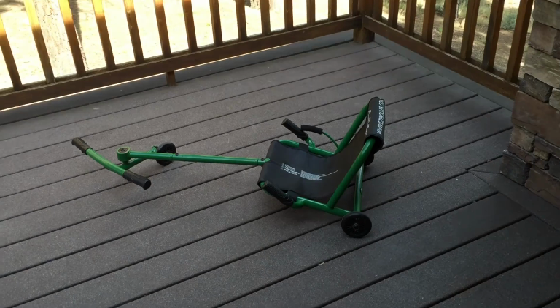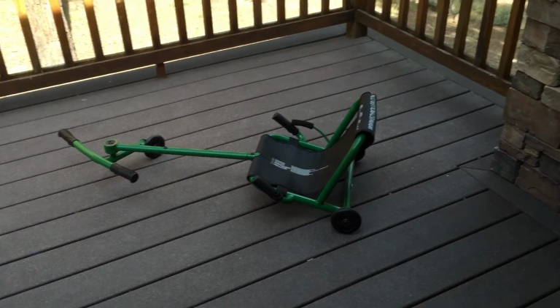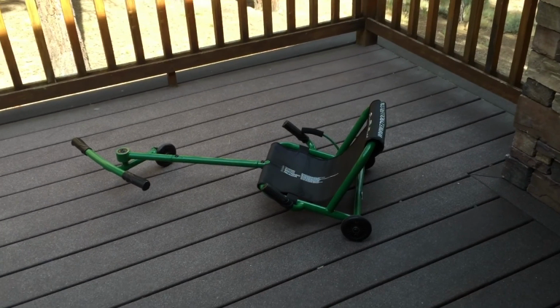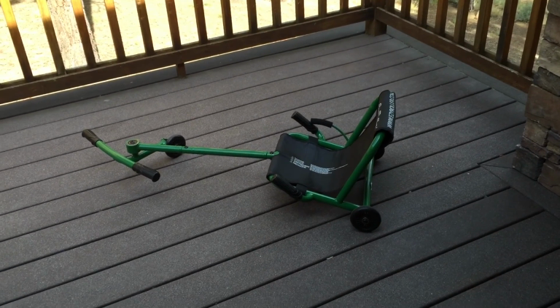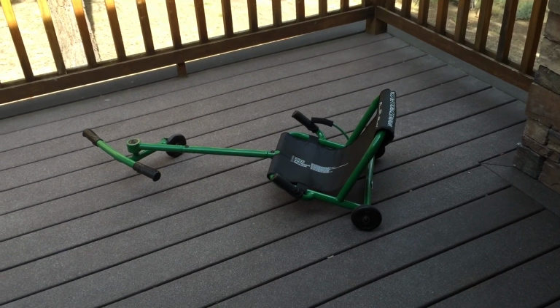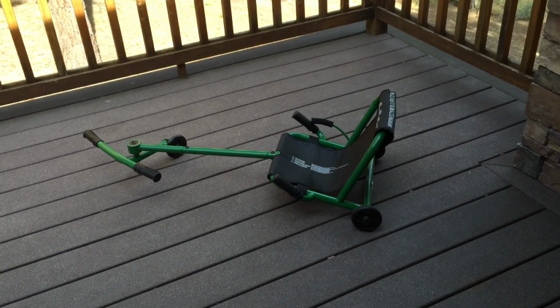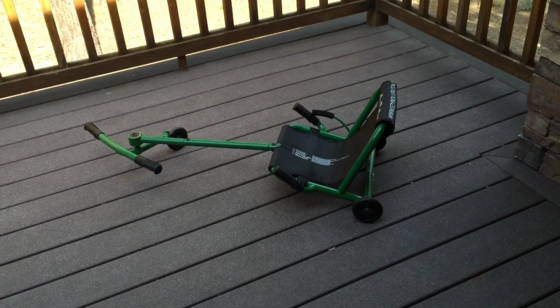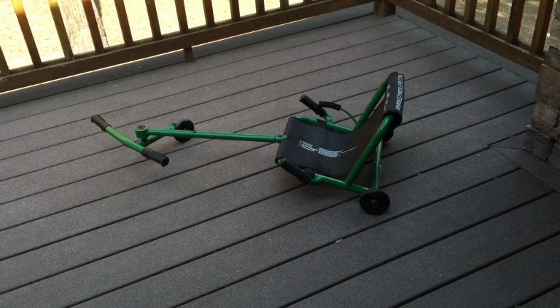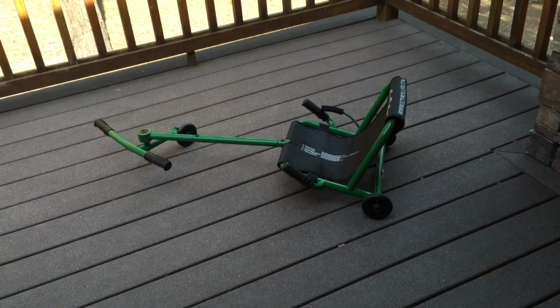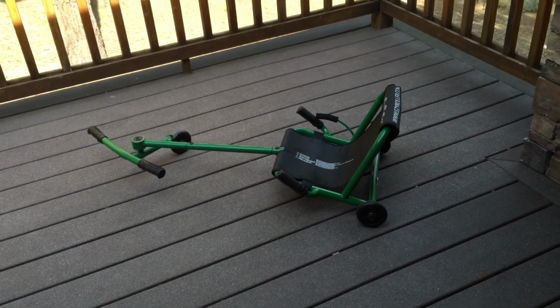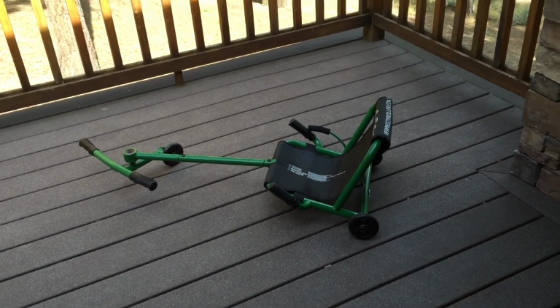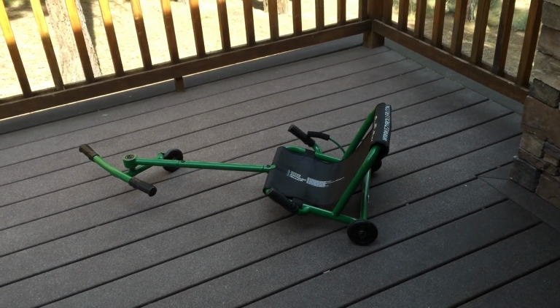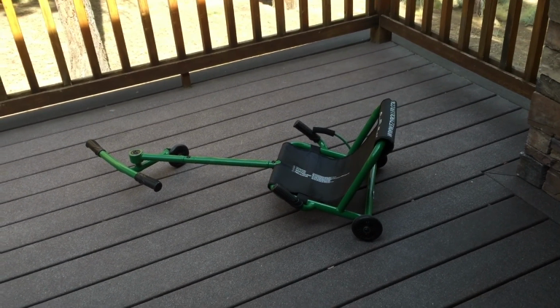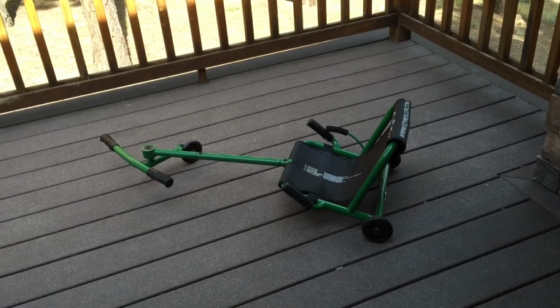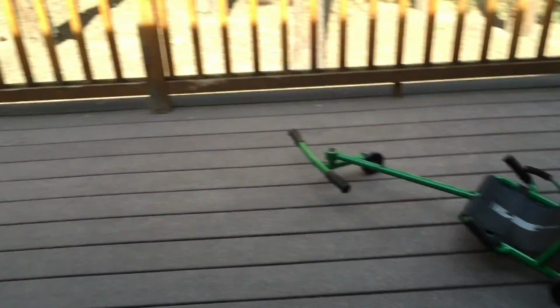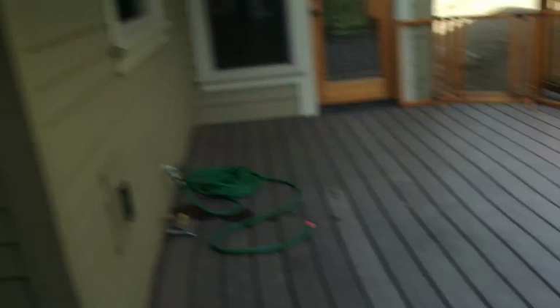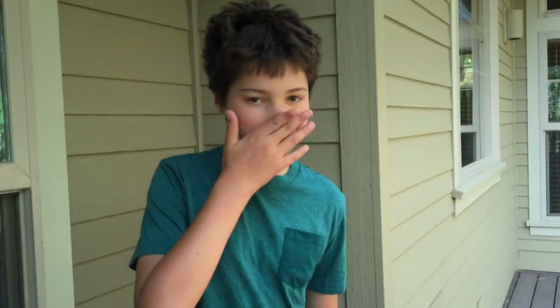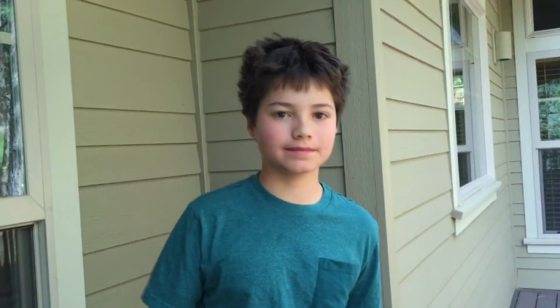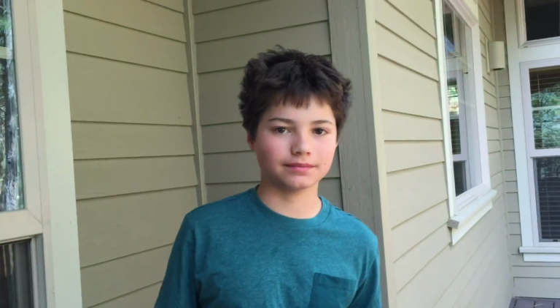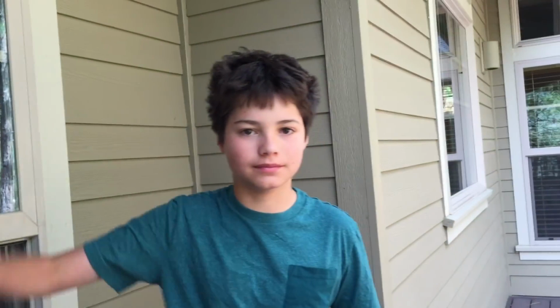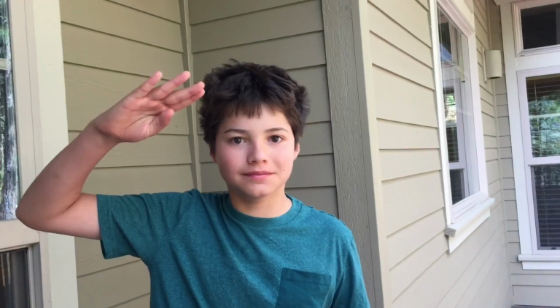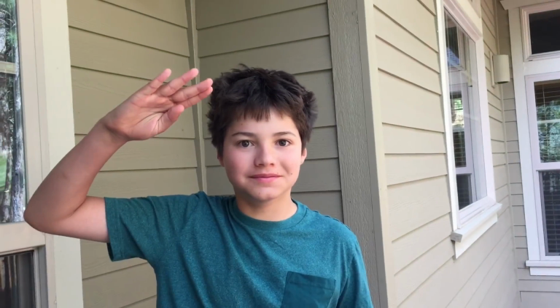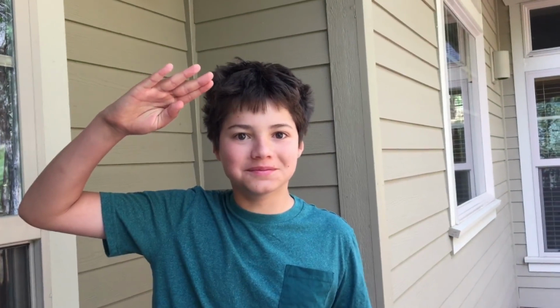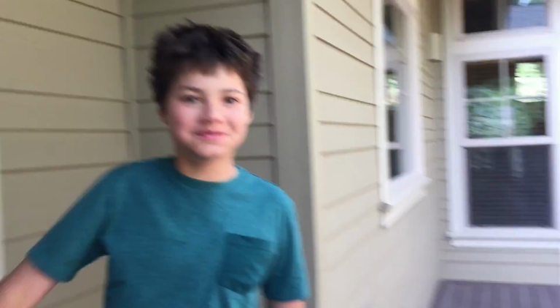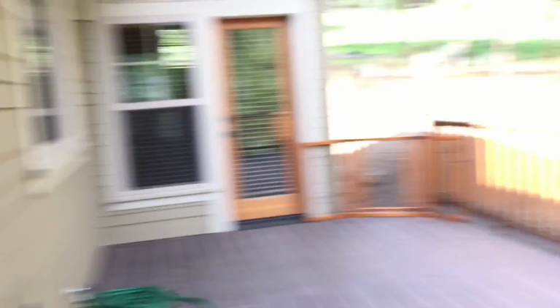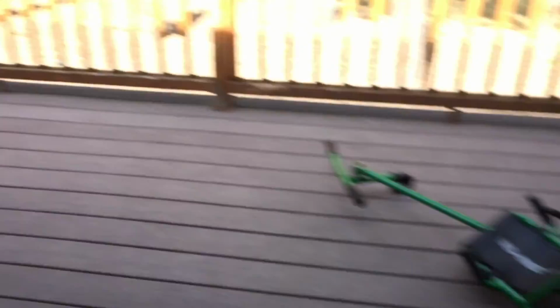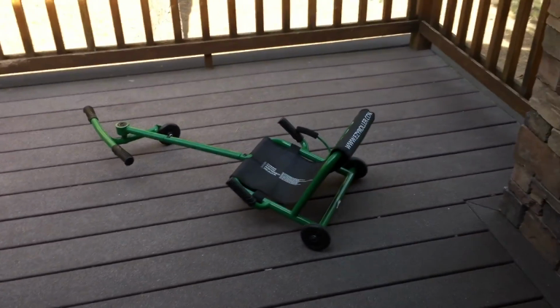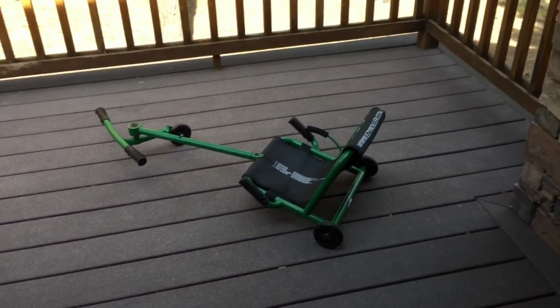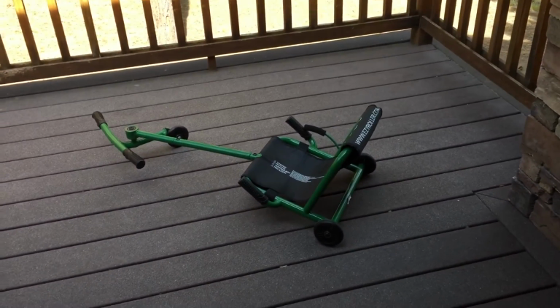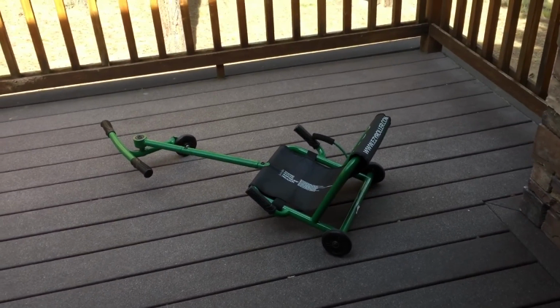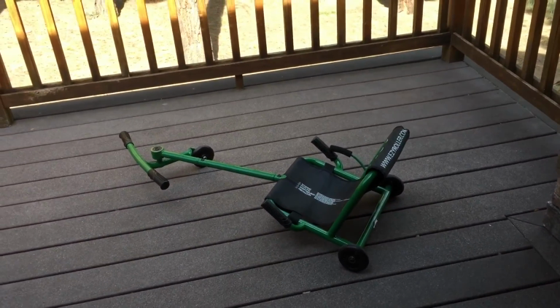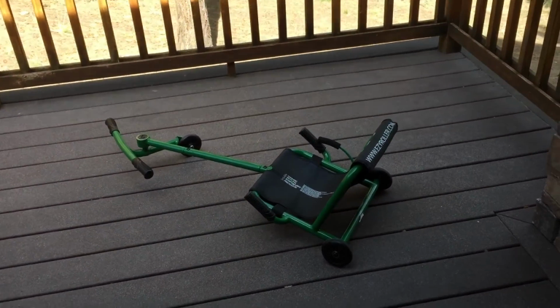Hey guys, Clim9 here and we're reviewing the Easy Roller, aka the Fatmobile. Here's my lucky assistant Gavin, and he will be demonstrating the Fatmobile. Let's get right into it.